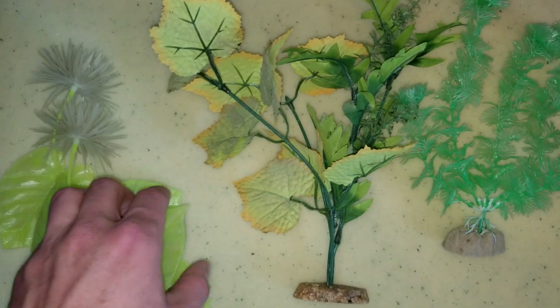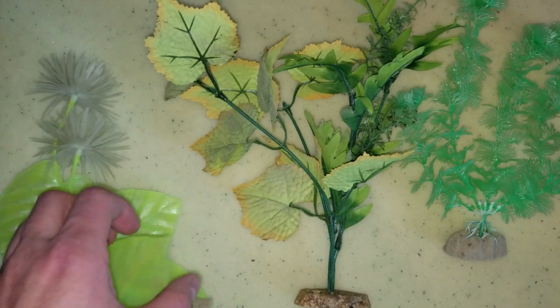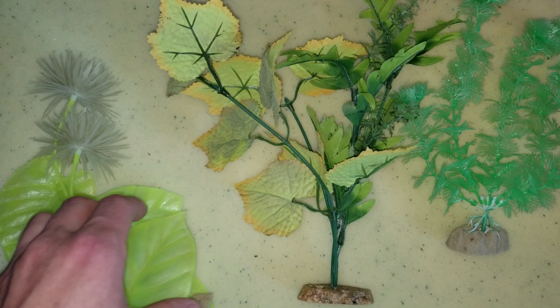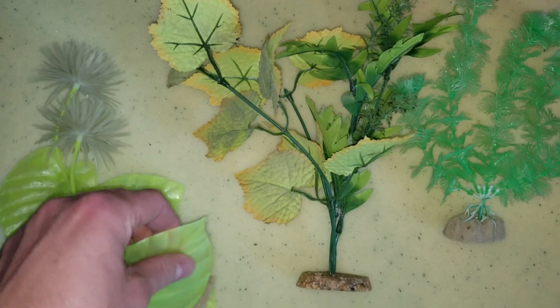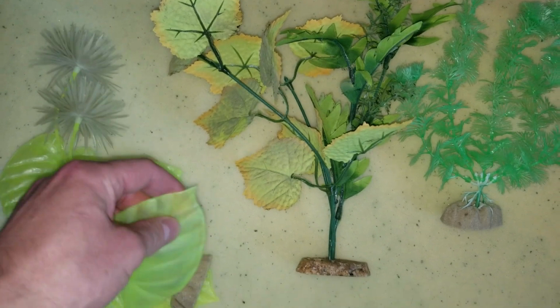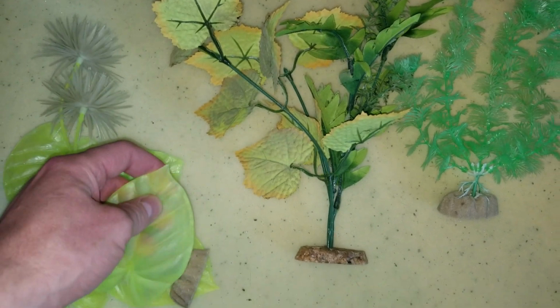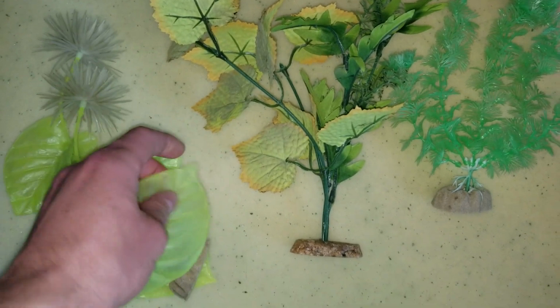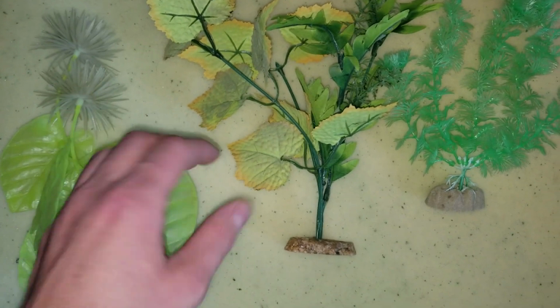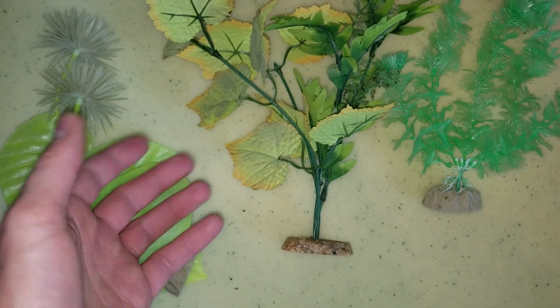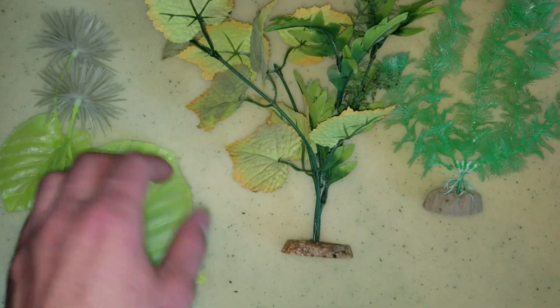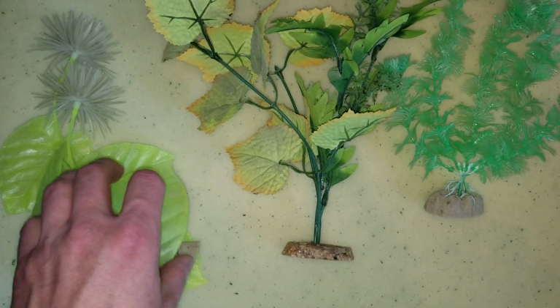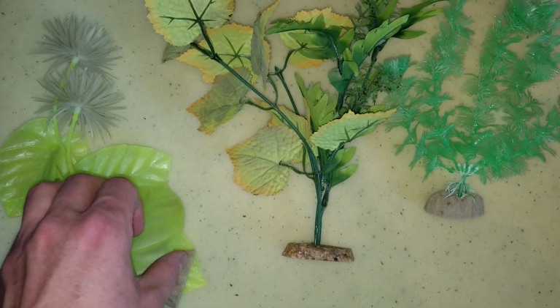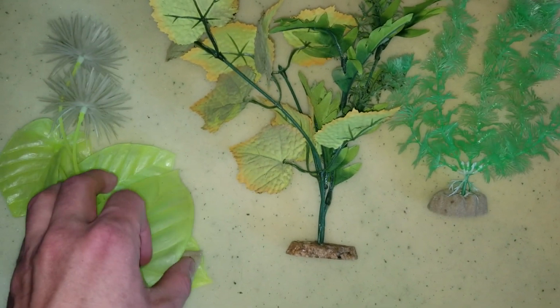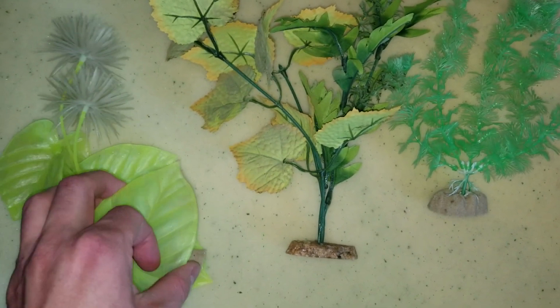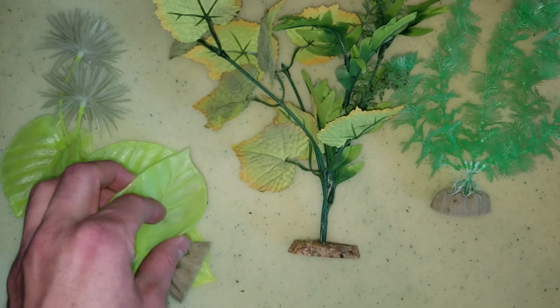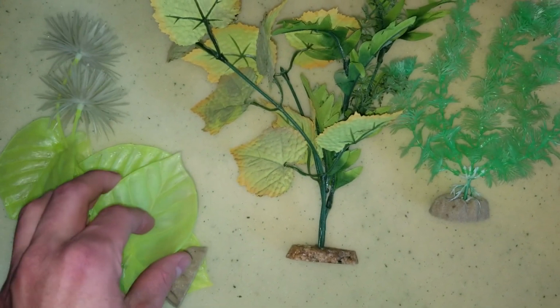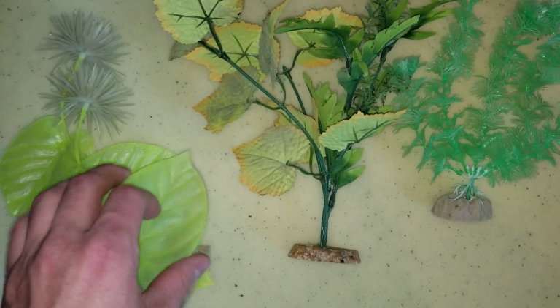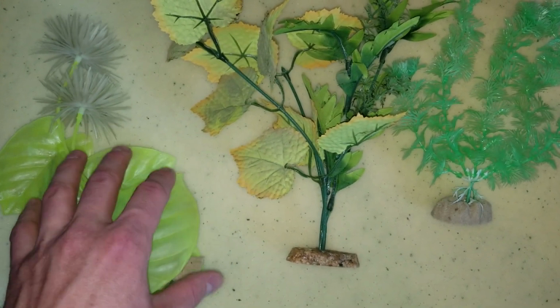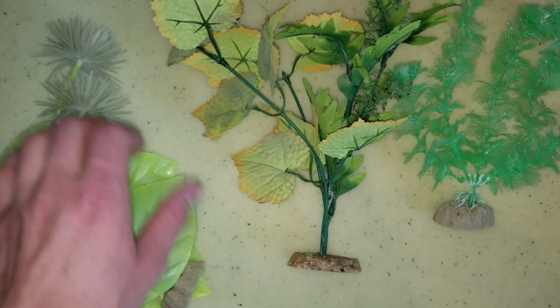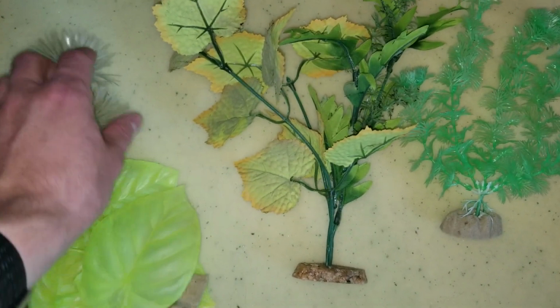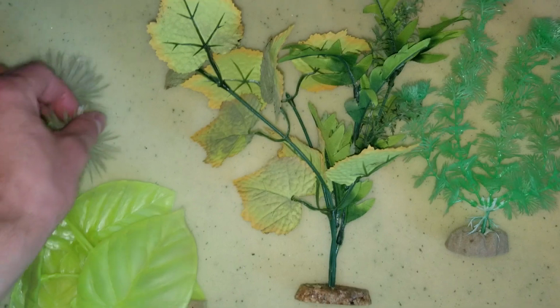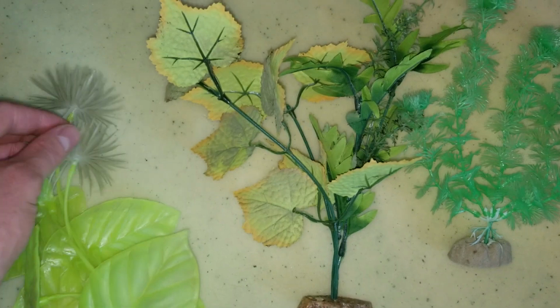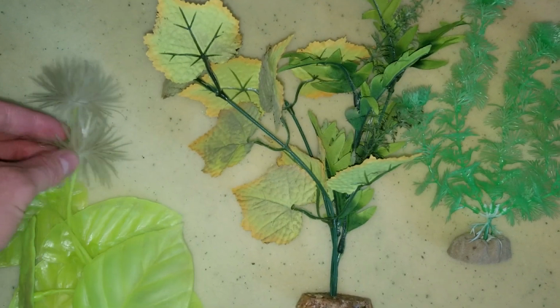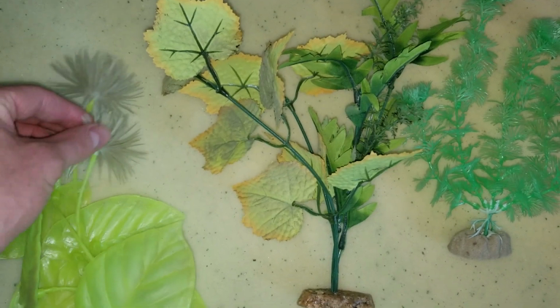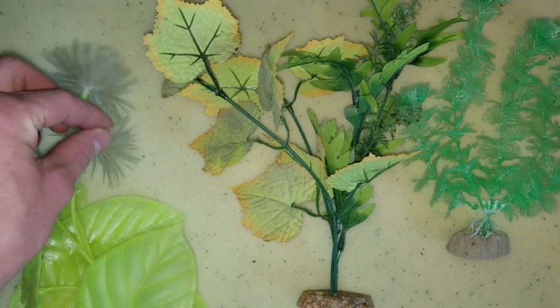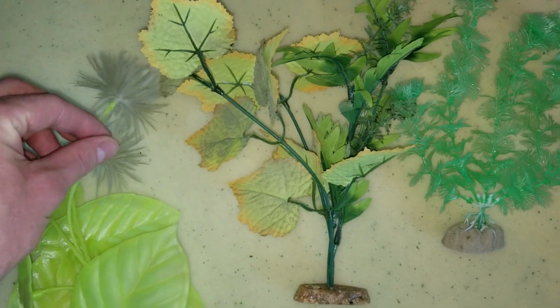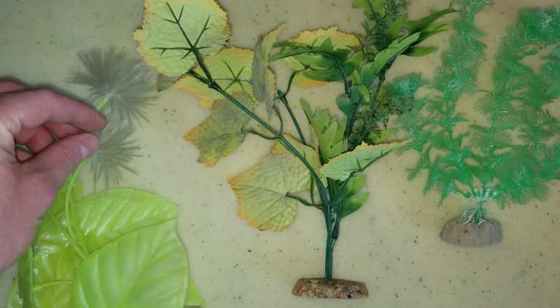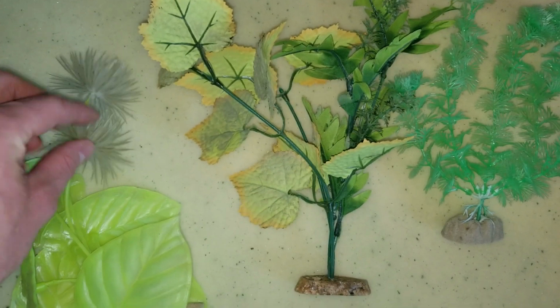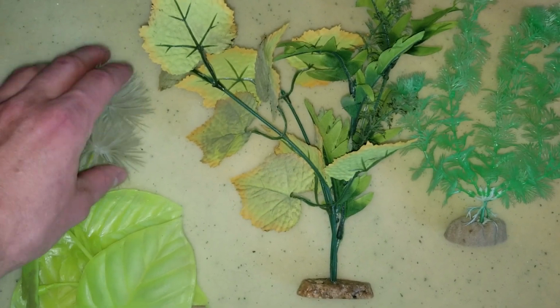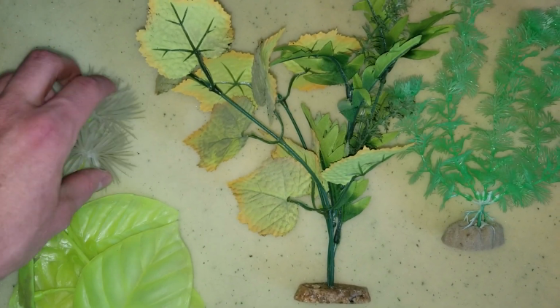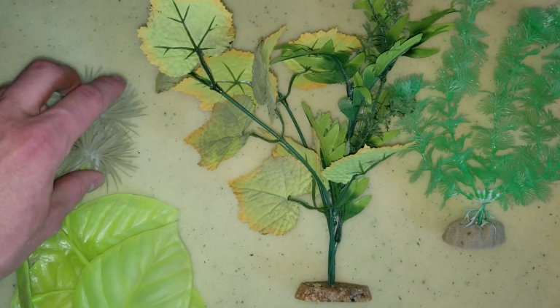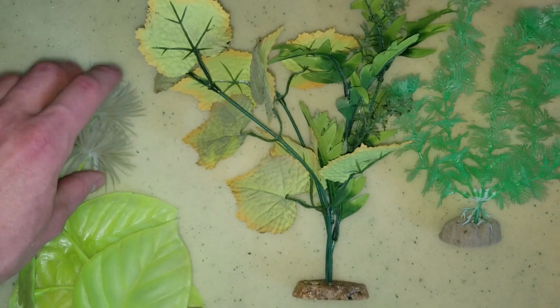So if you have certain types of fish, such as the bubble eye goldfish, it can actually pop out their bubble eye. You want to stay away from these hard plastics. This part up here isn't too bad, but it can still hurt fish.